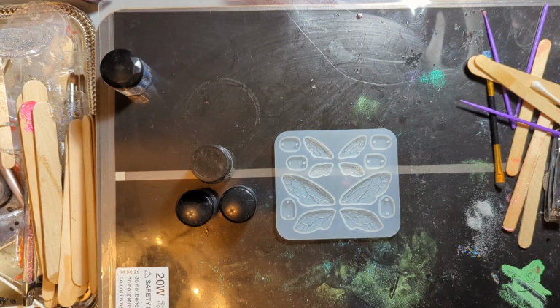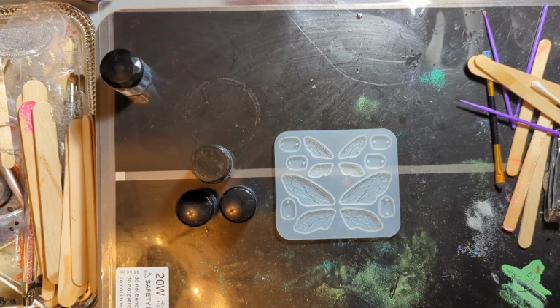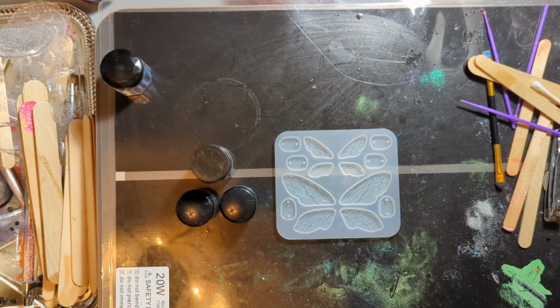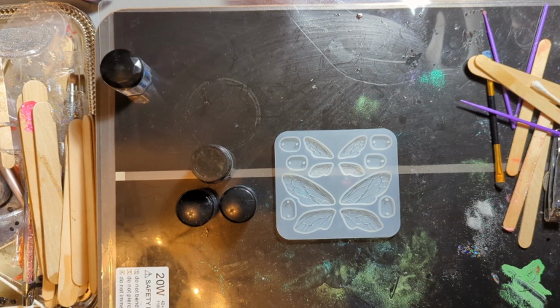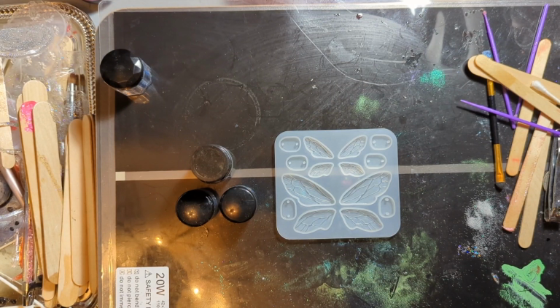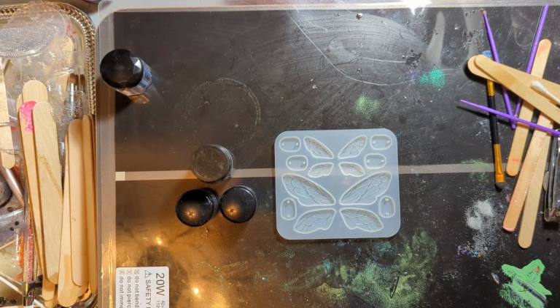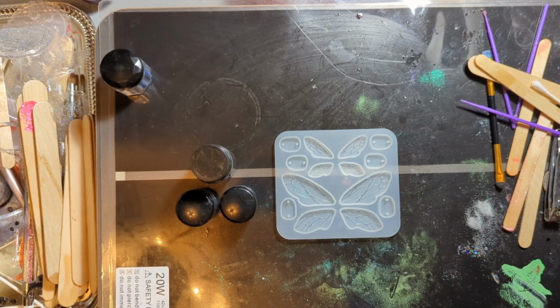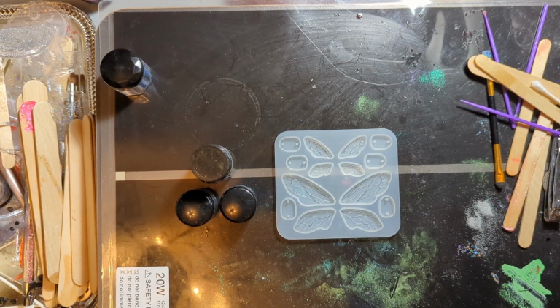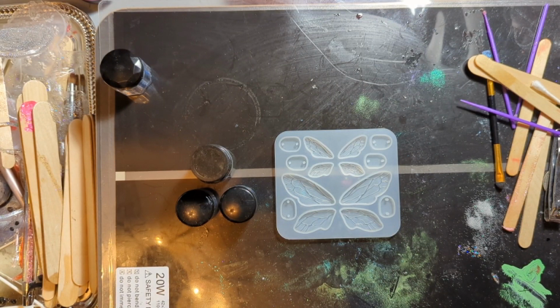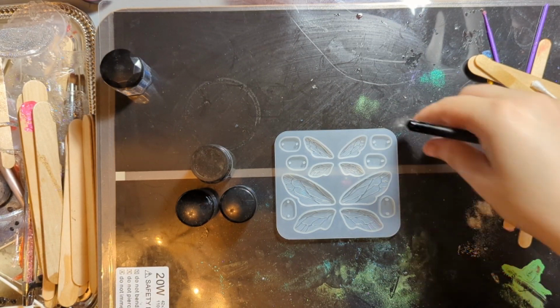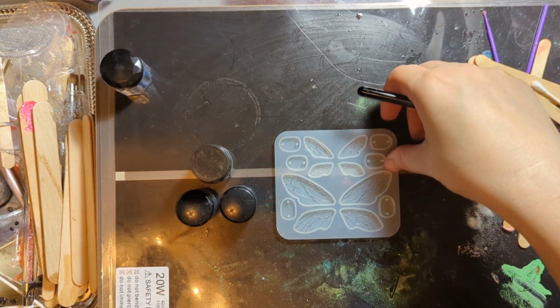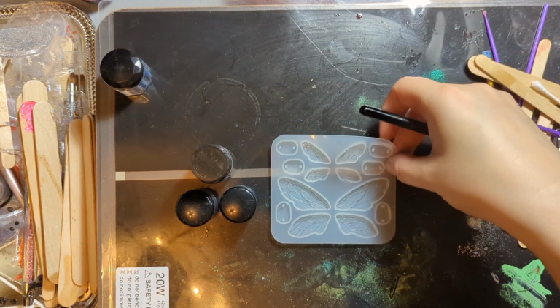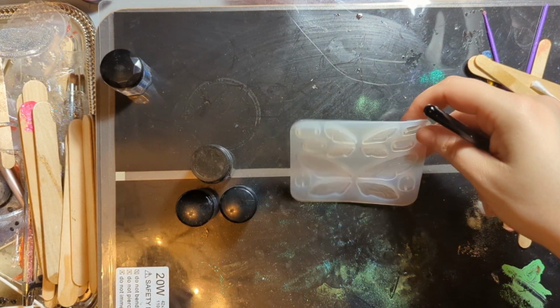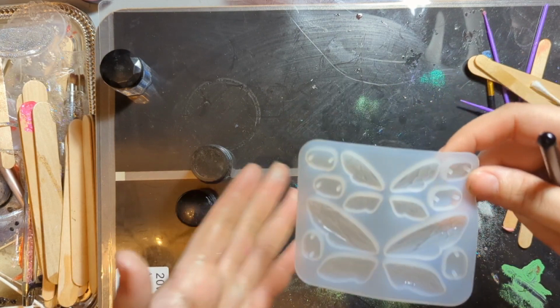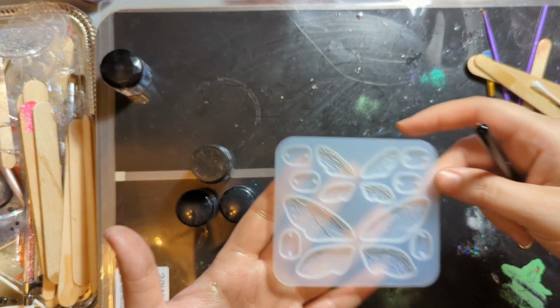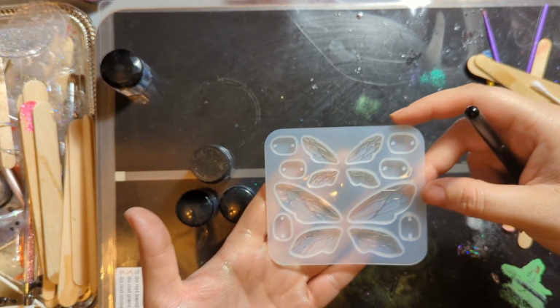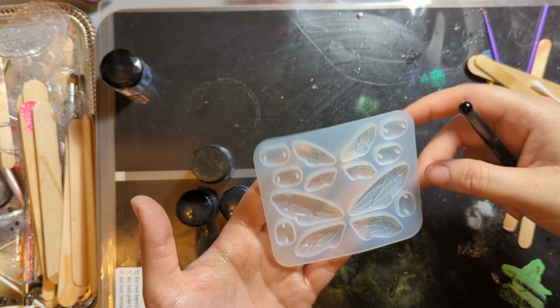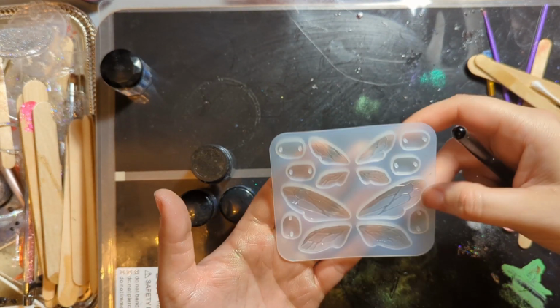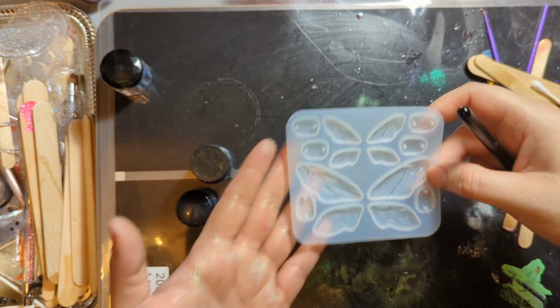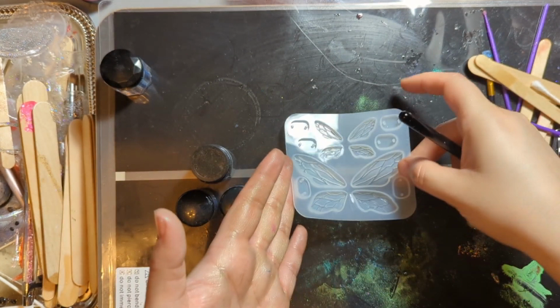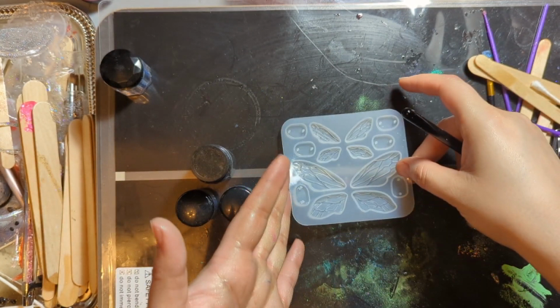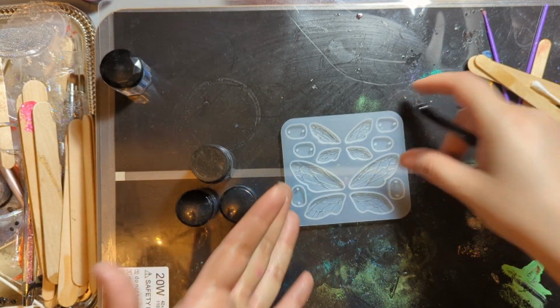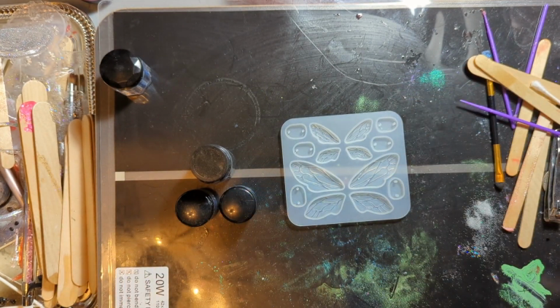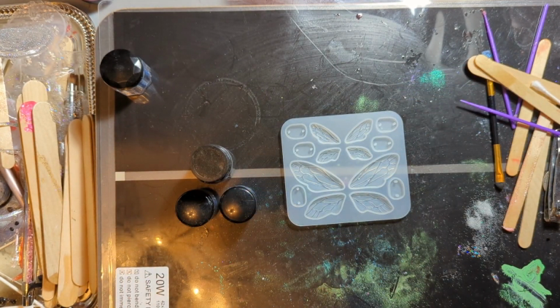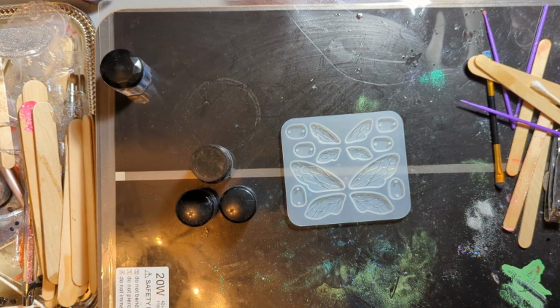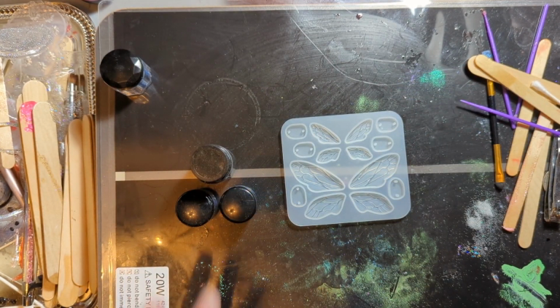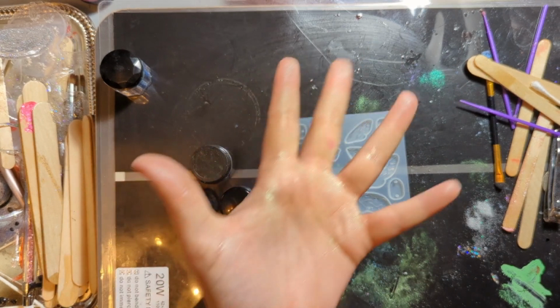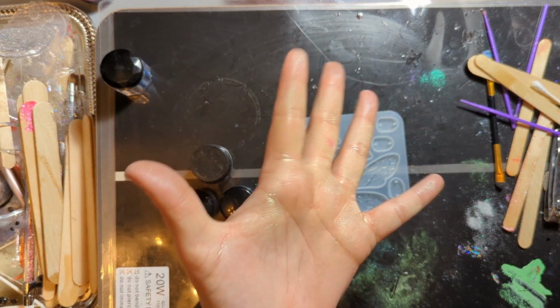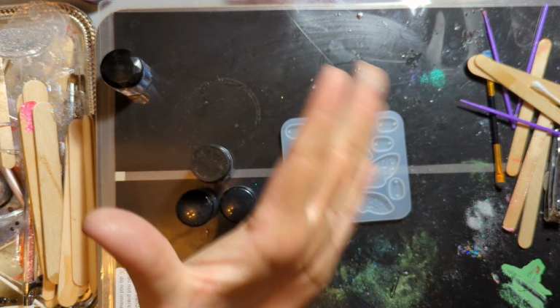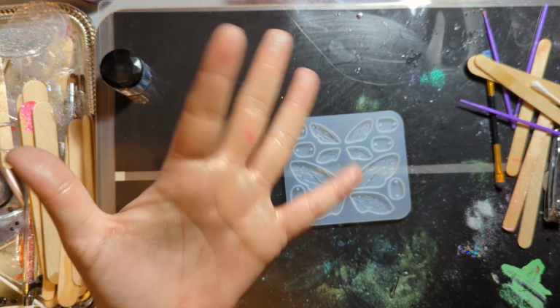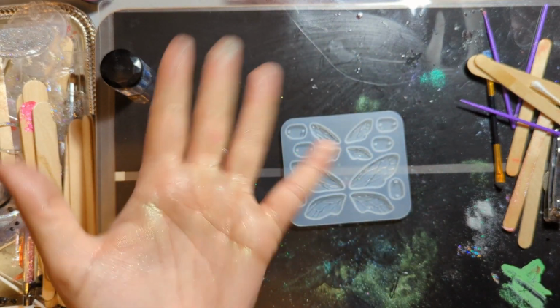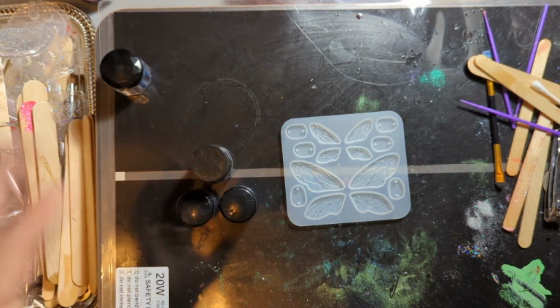Hello, Missouri Mama here. My name is Nina, and today we are going to play with this dragonfly wing mold. I think it's super pretty and I've got pigment all over my hand. I'm super sparkly today.